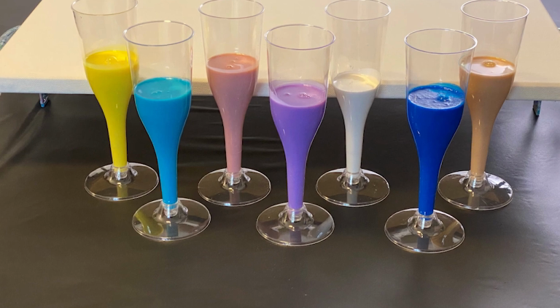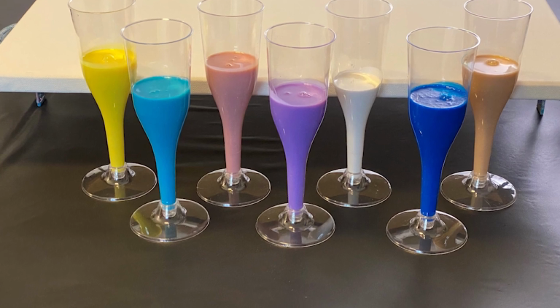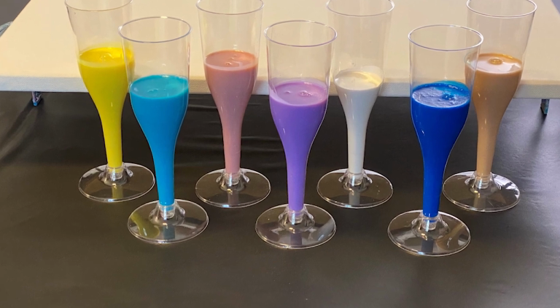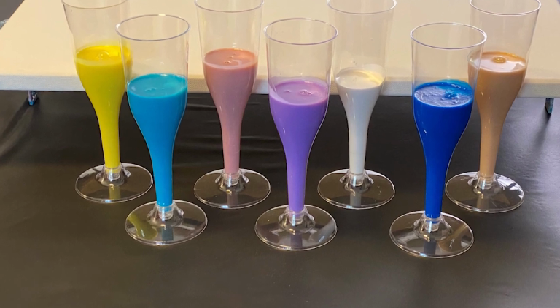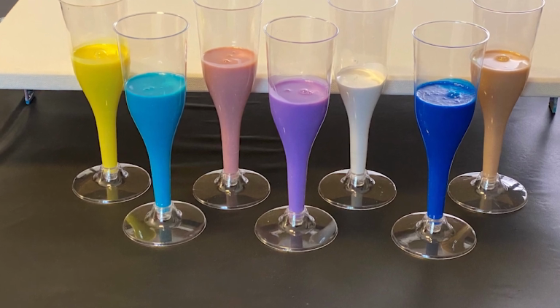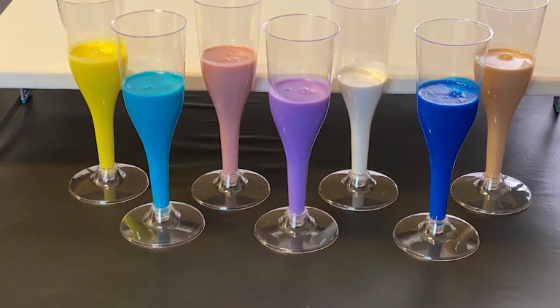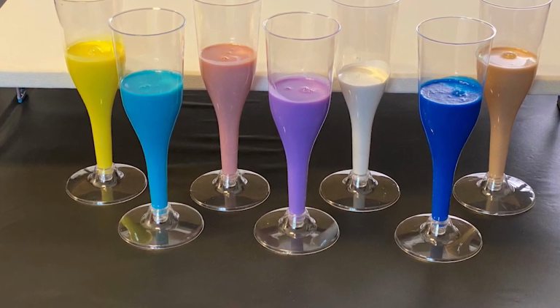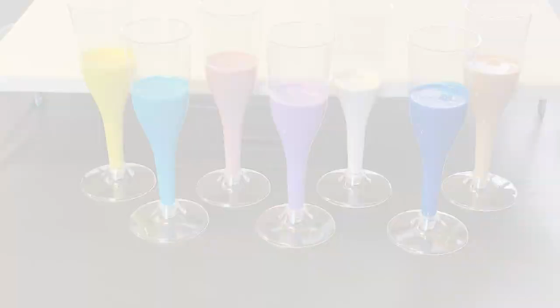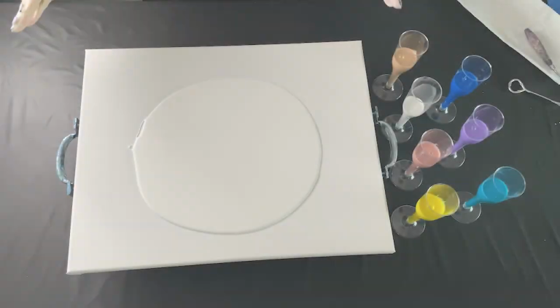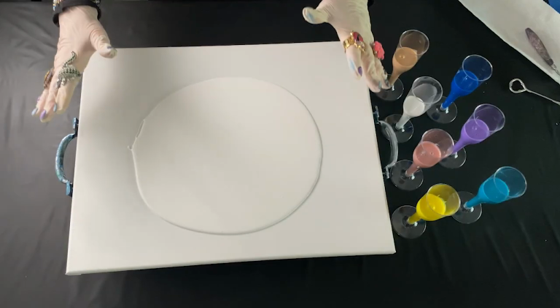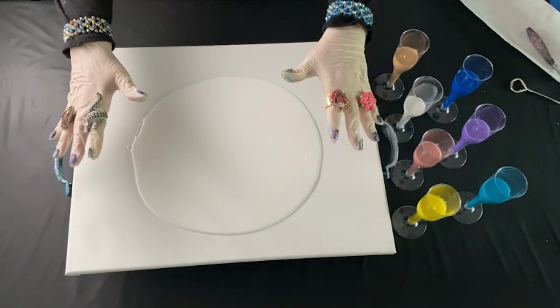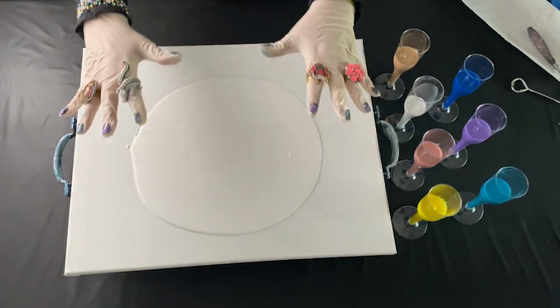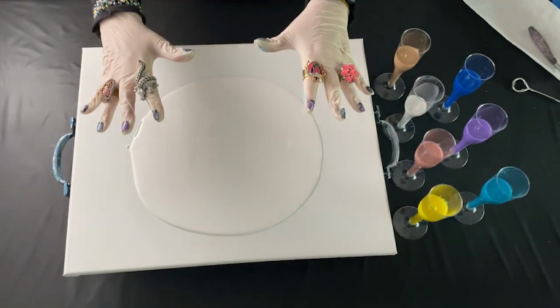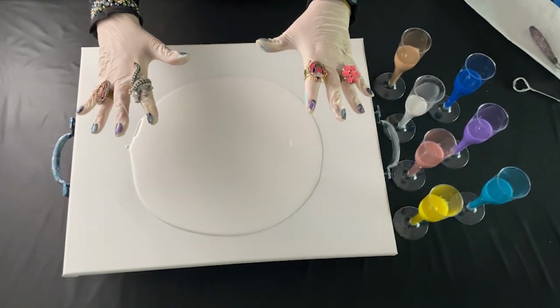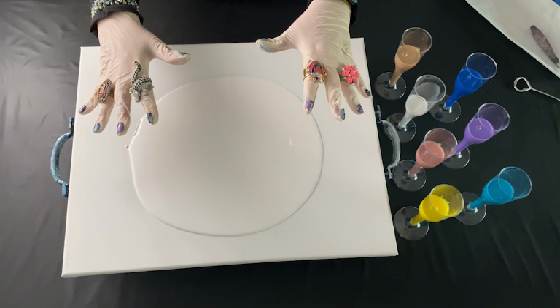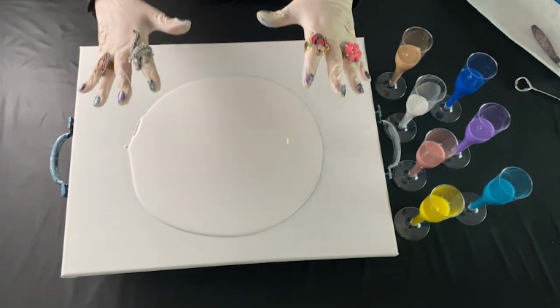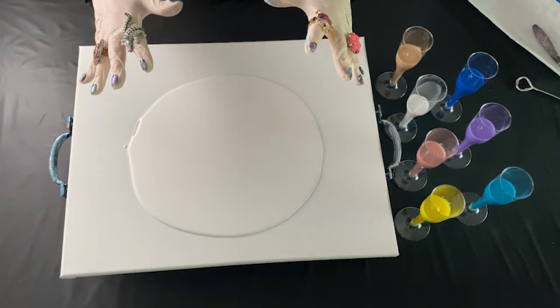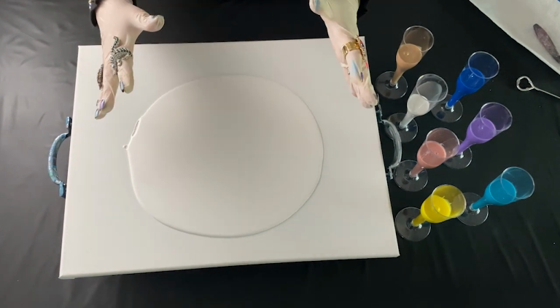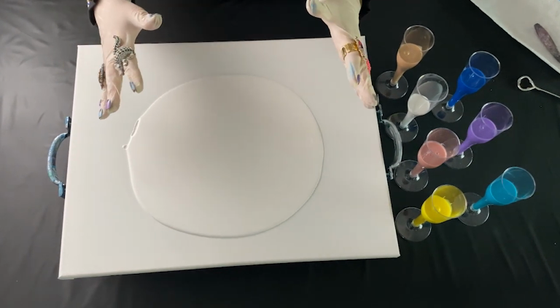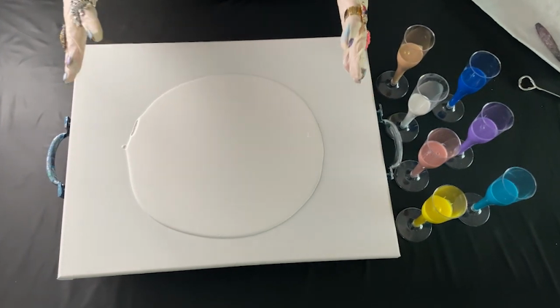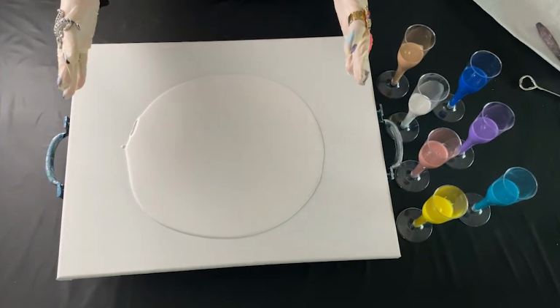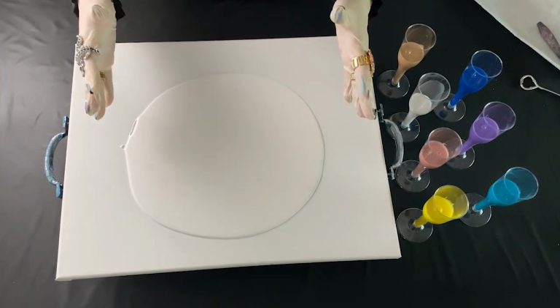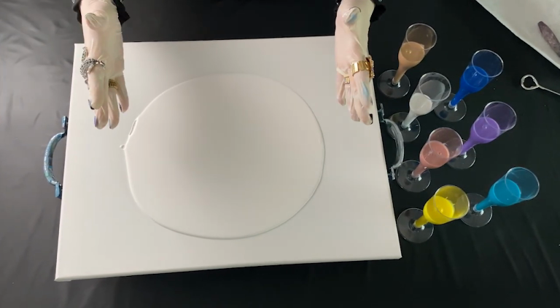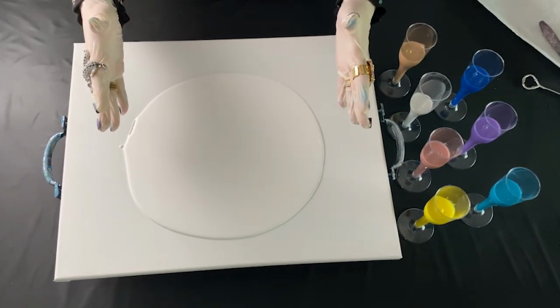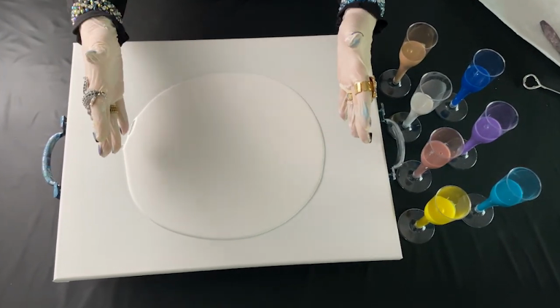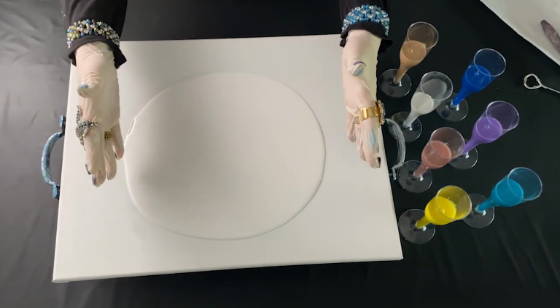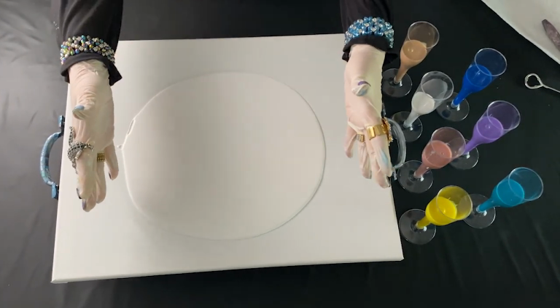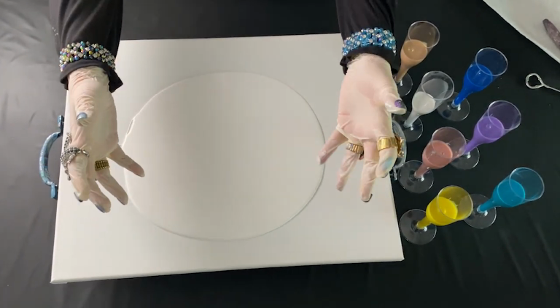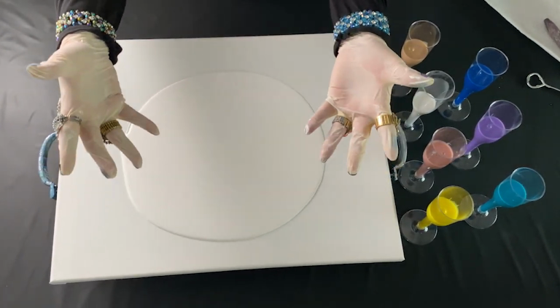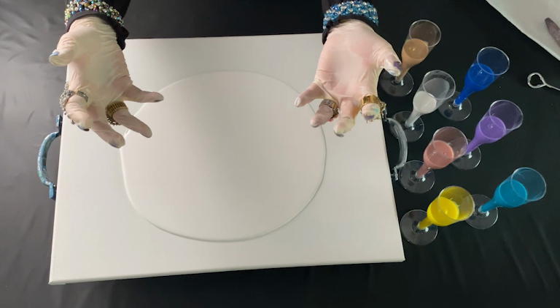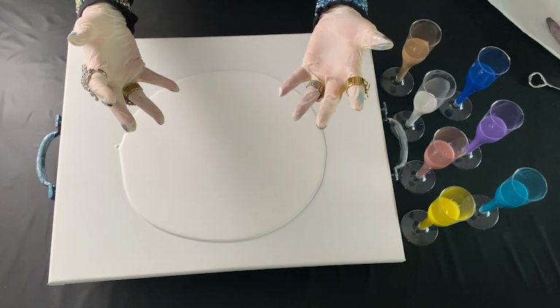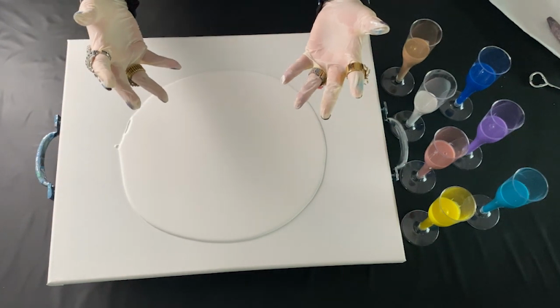Welcome, gracious viewers. I'm so pleased you could join me for the pour I call Tranquility C. First, I do a vocal exercise.